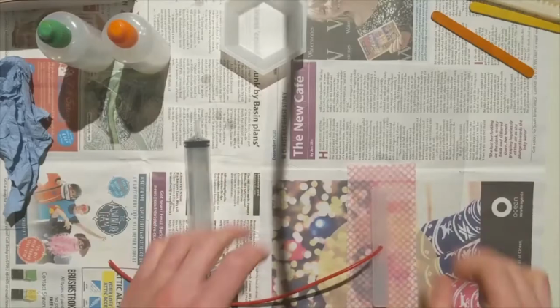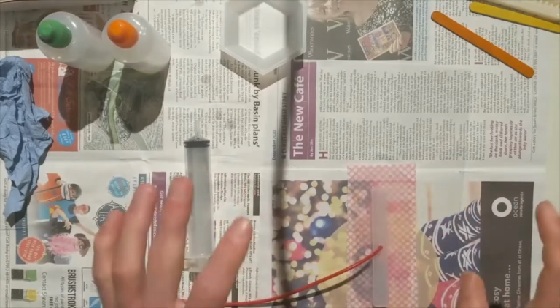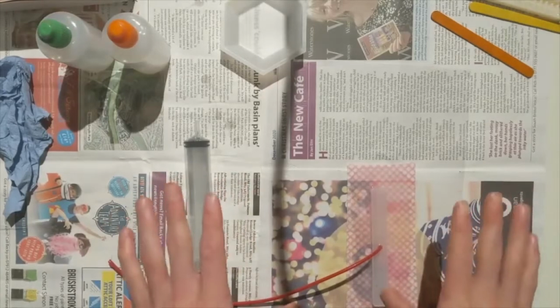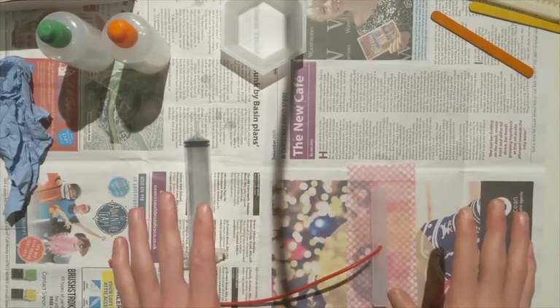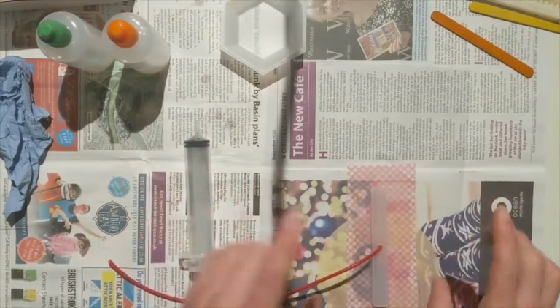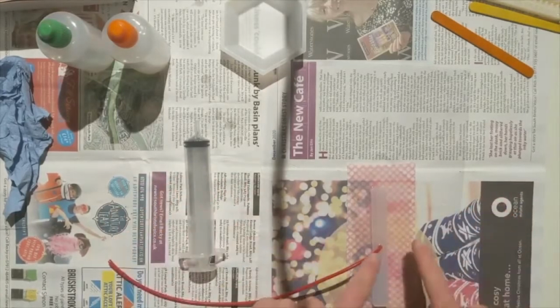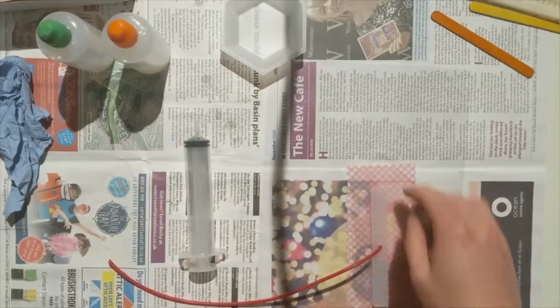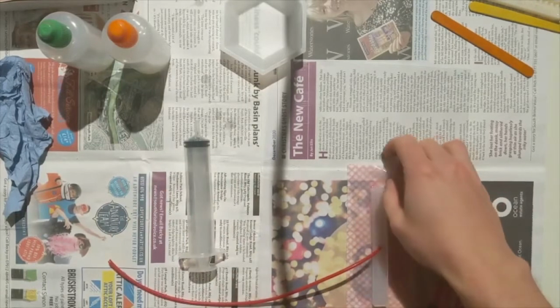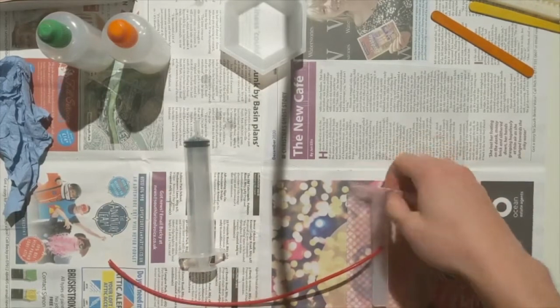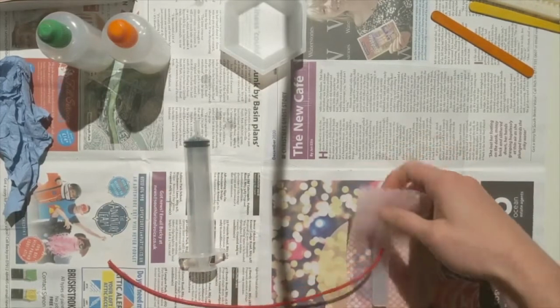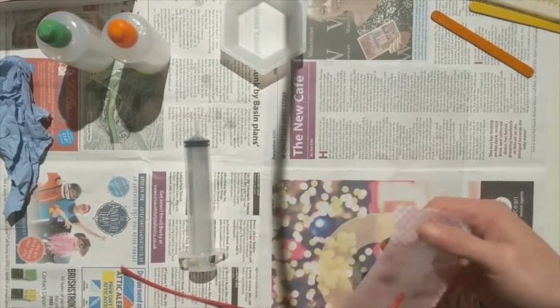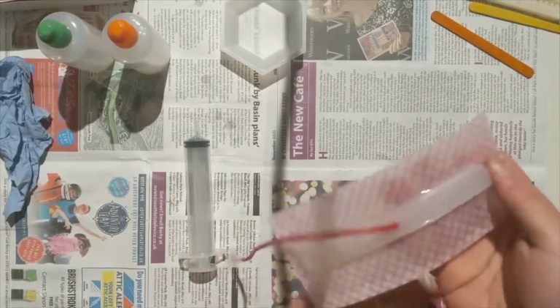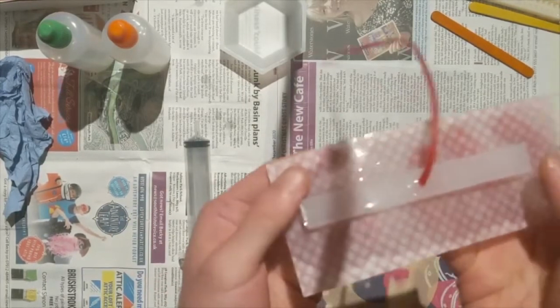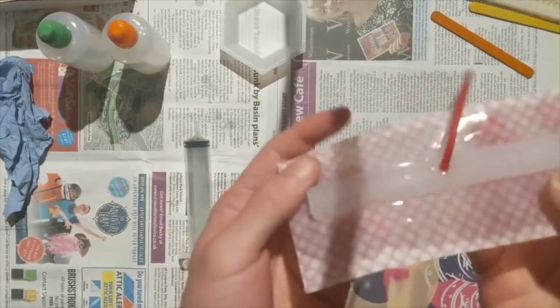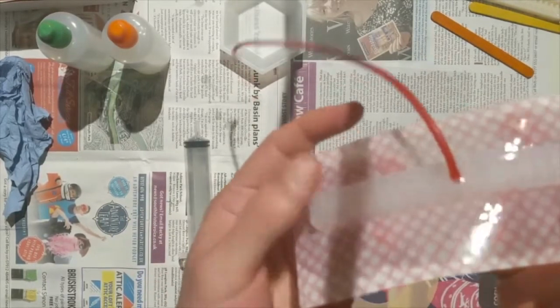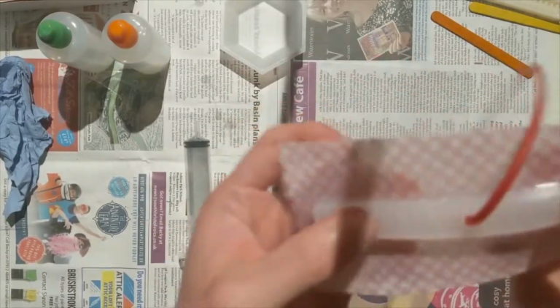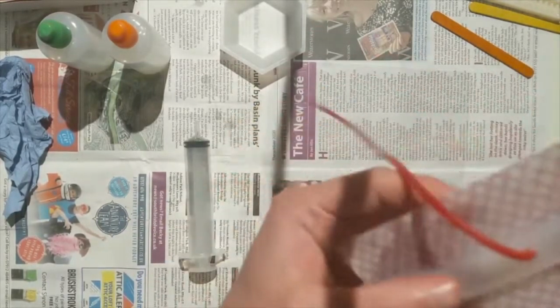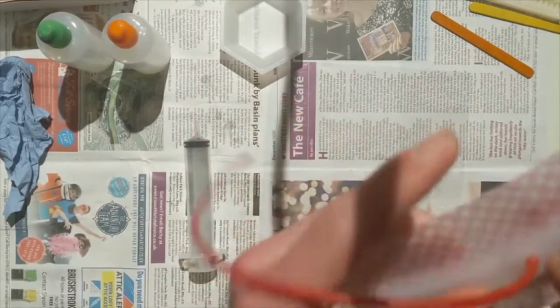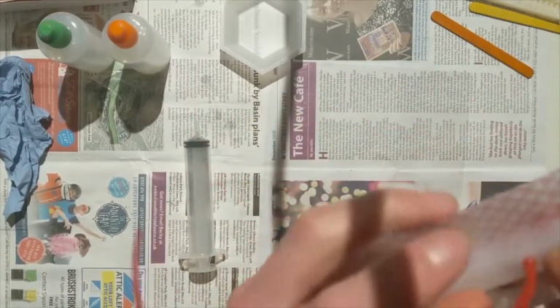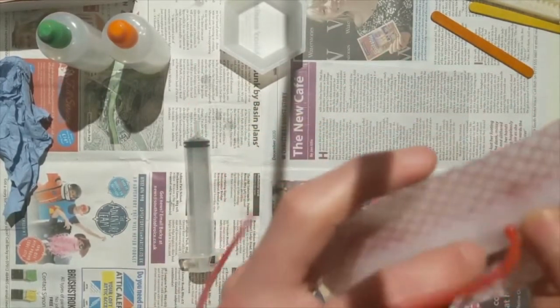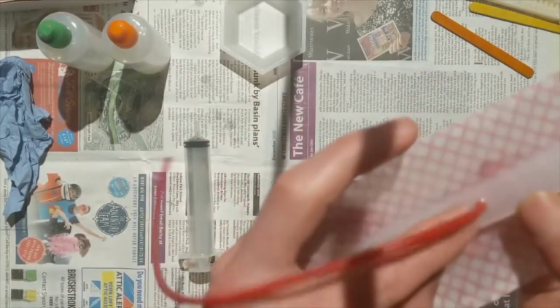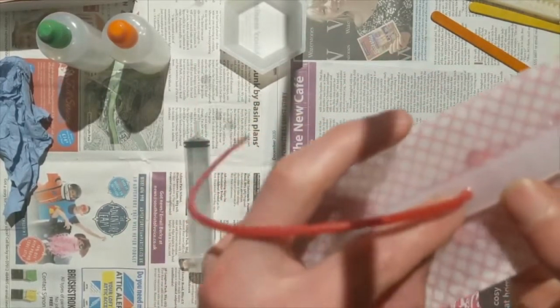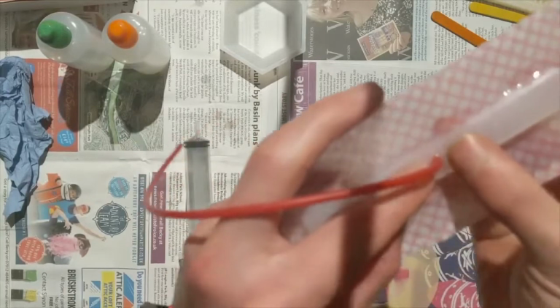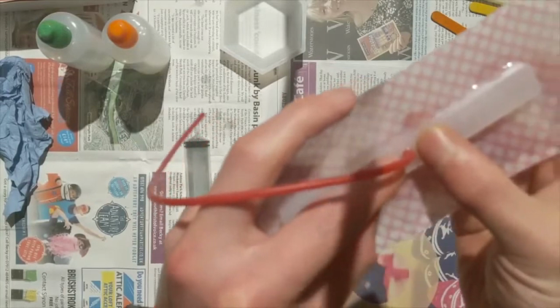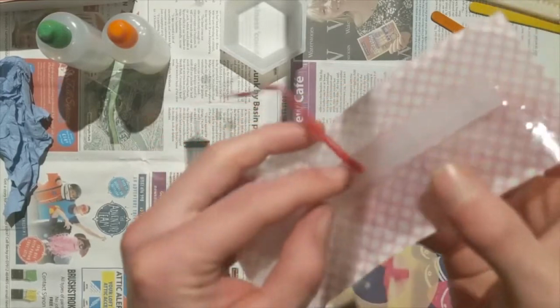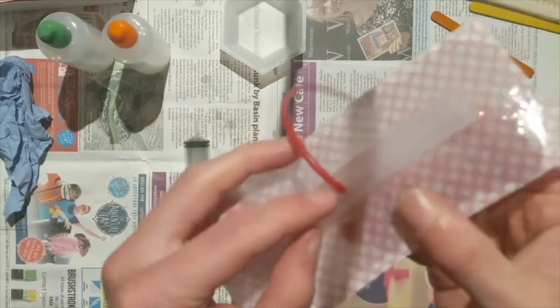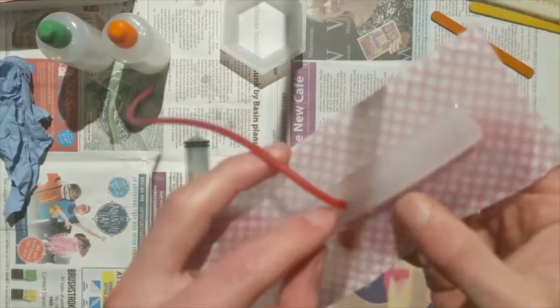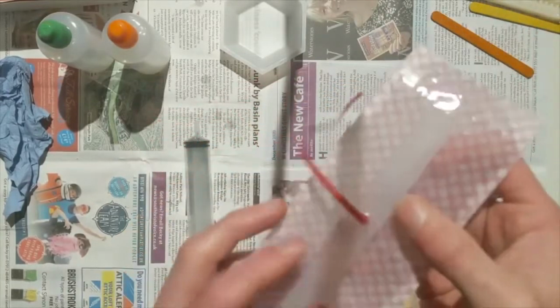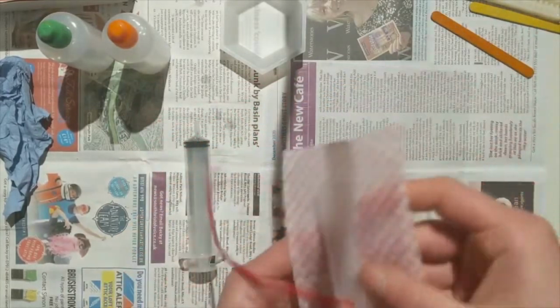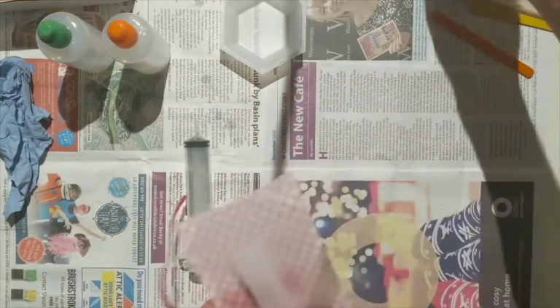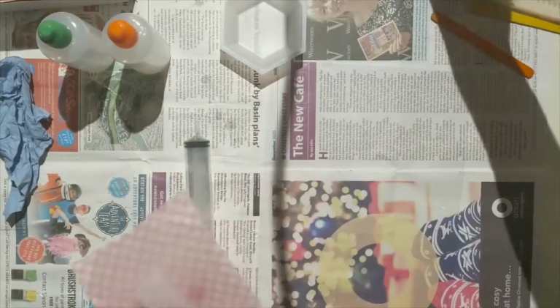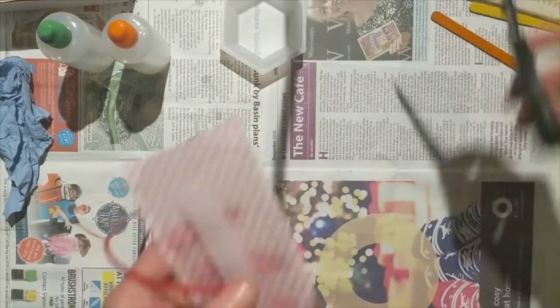As well as the kits, I also developed a little video, putting together and taking the students through step by step what they needed to do to build their little units.